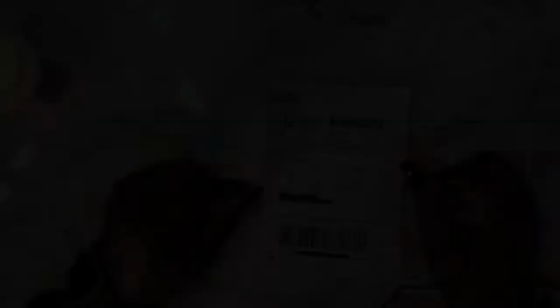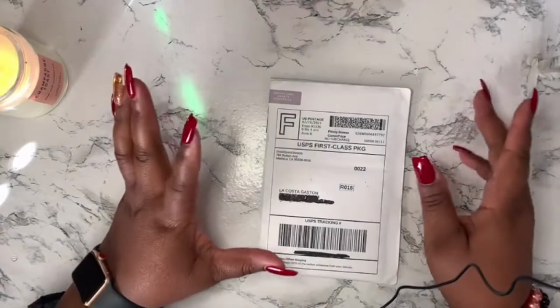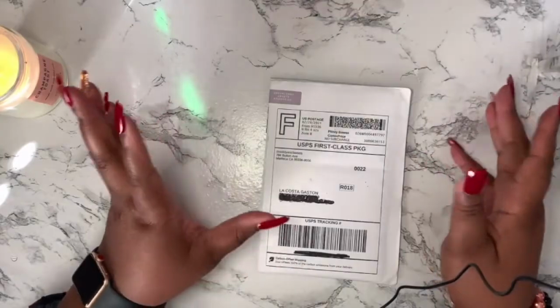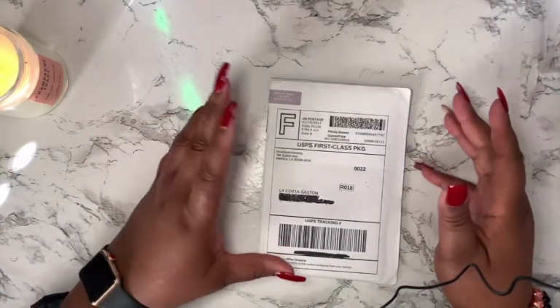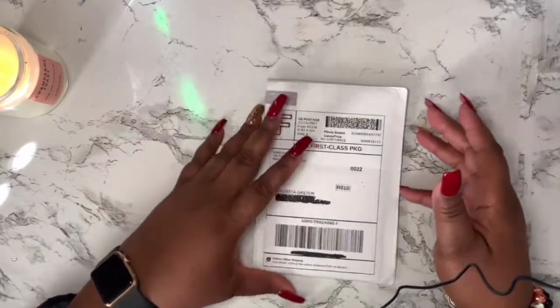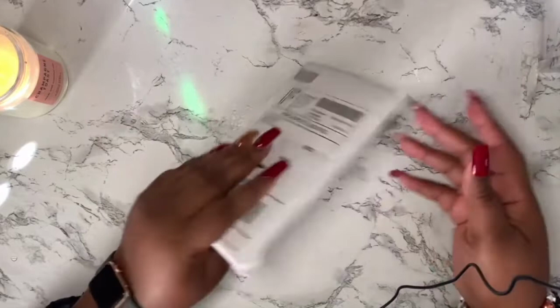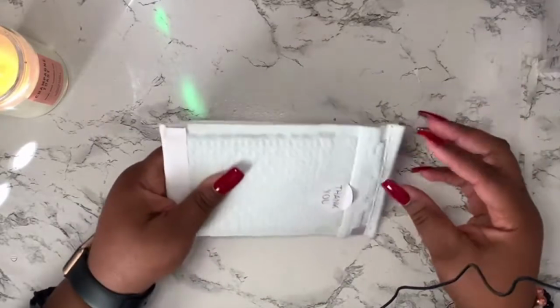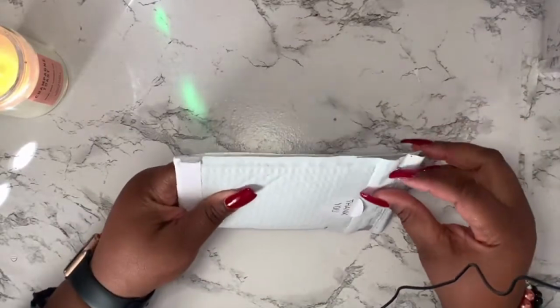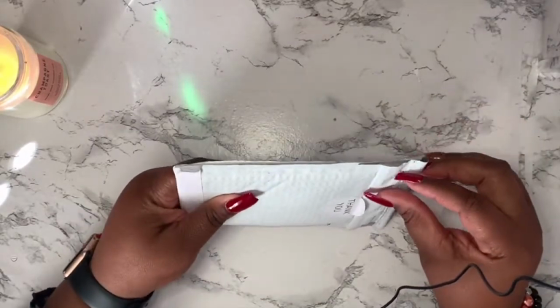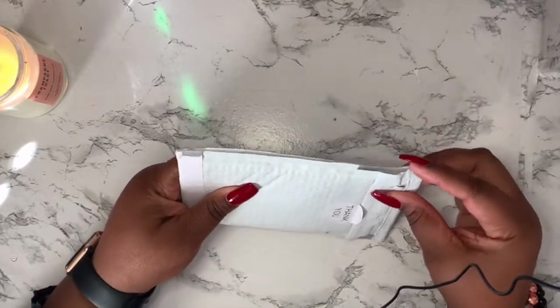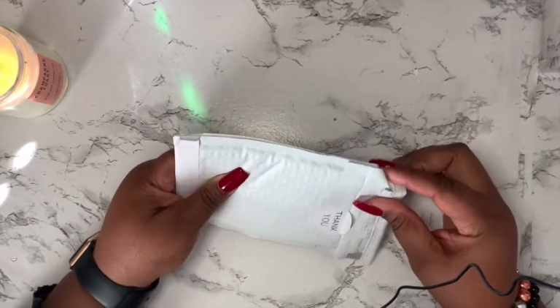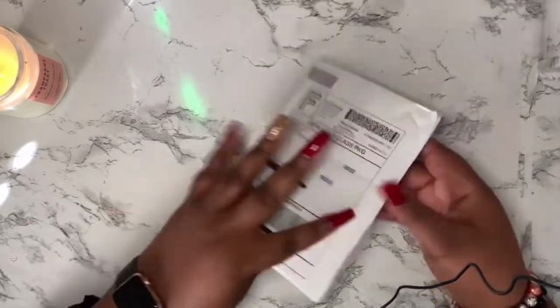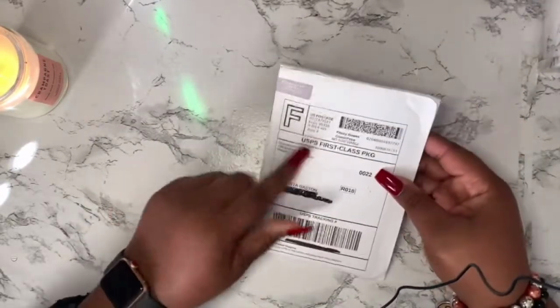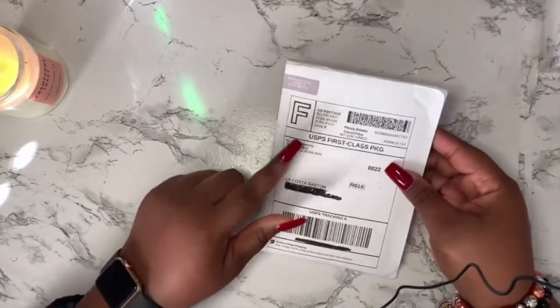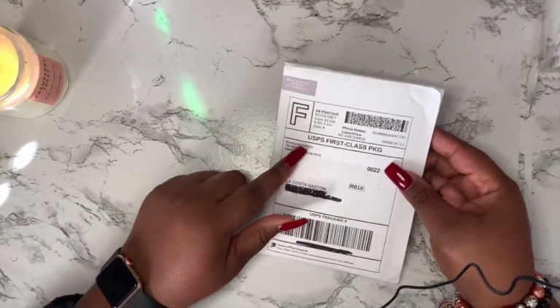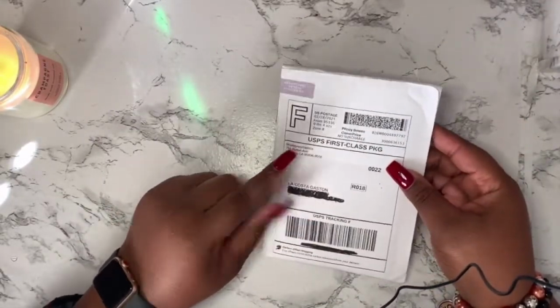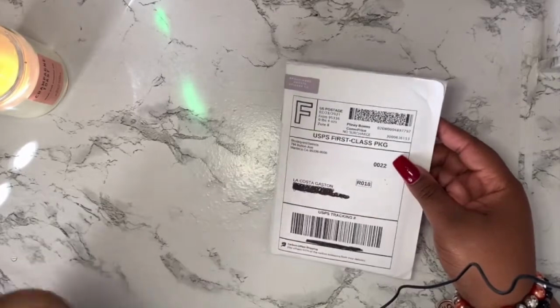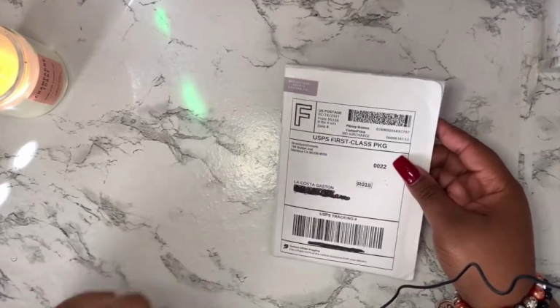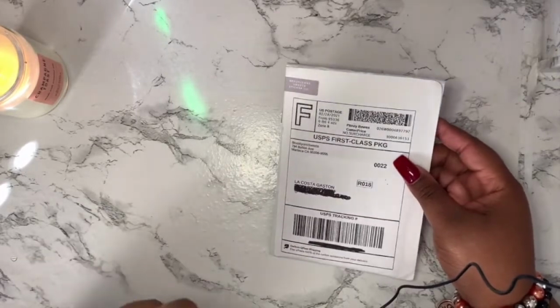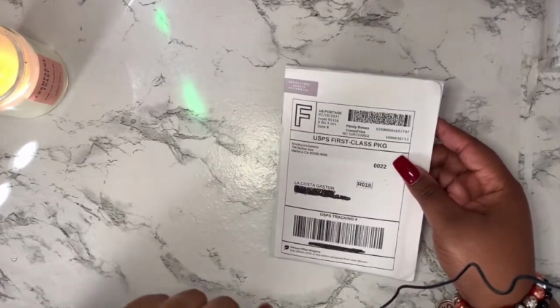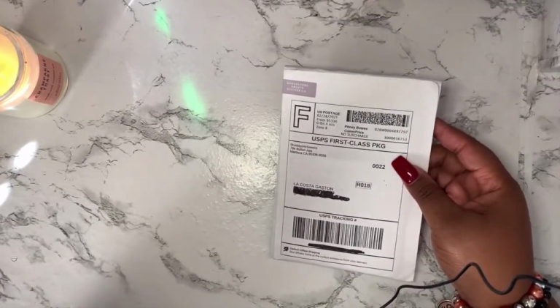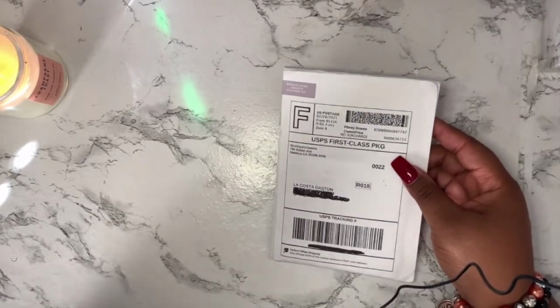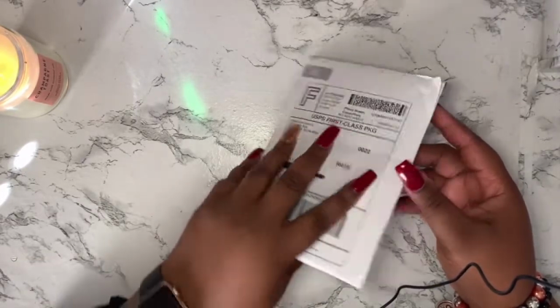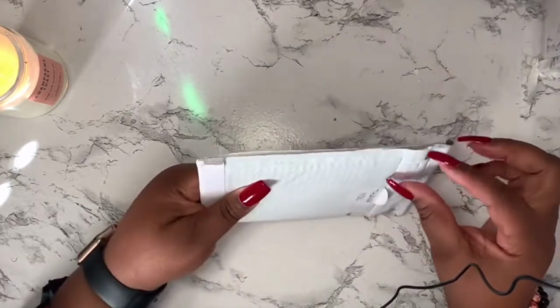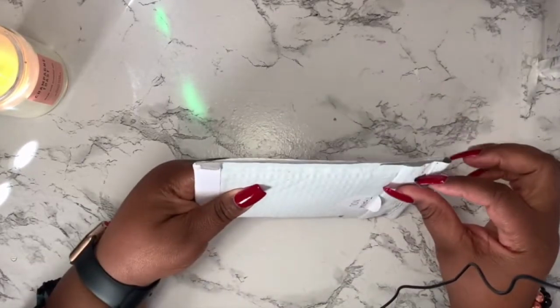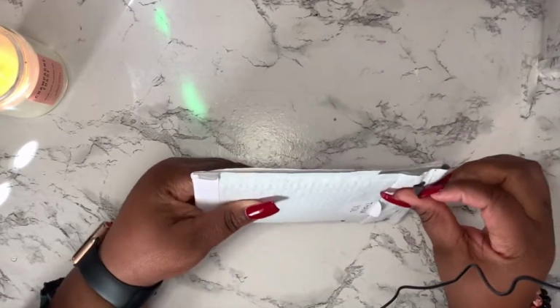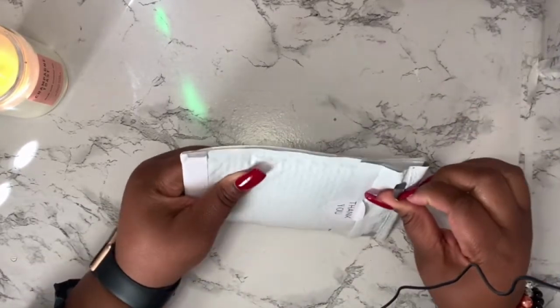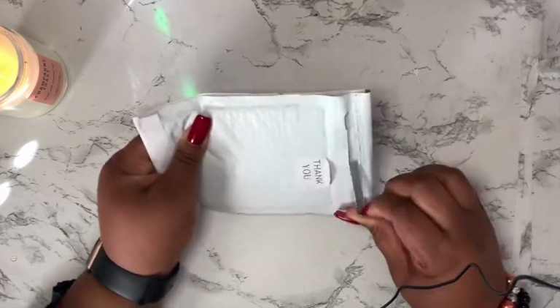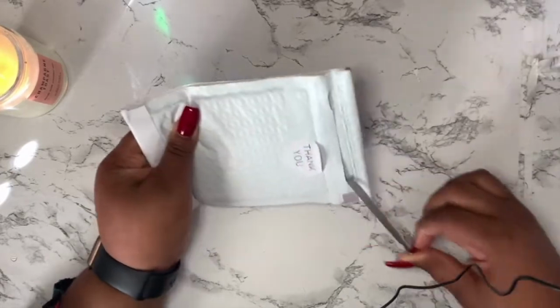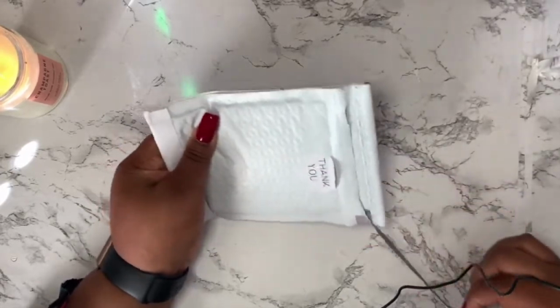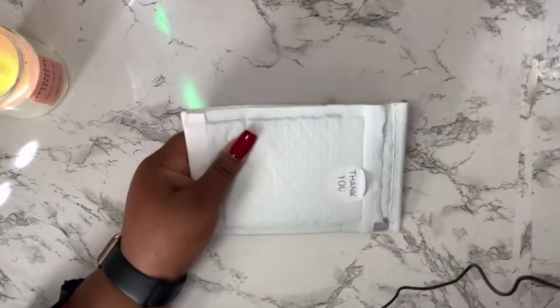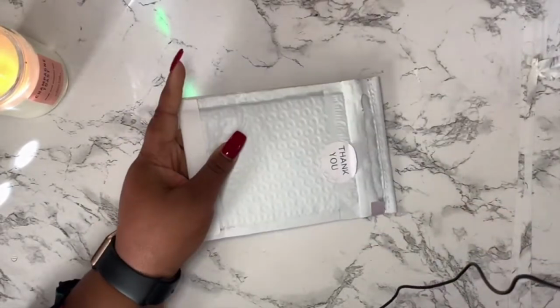Okay you guys, I am back. I am going to link her shop down in the description area so you guys can go and check her out as well.